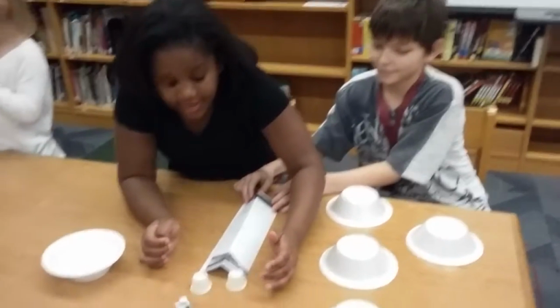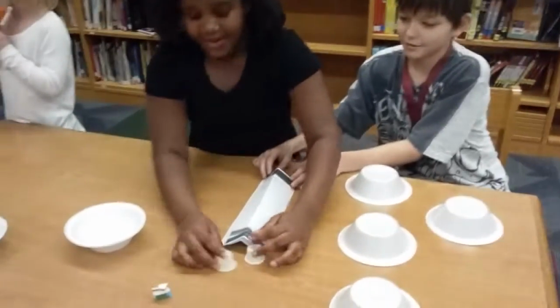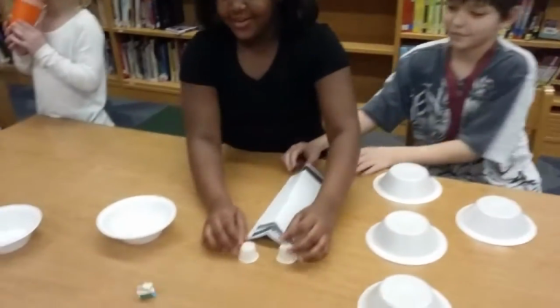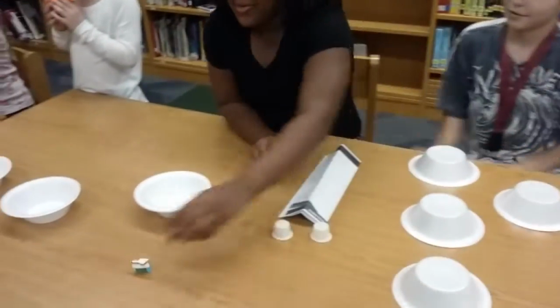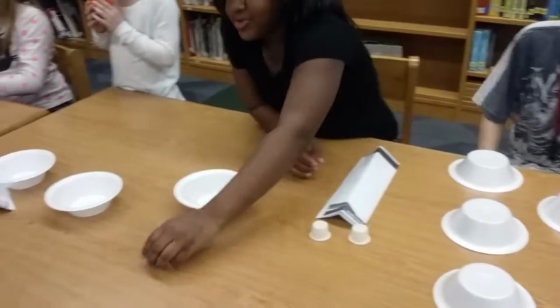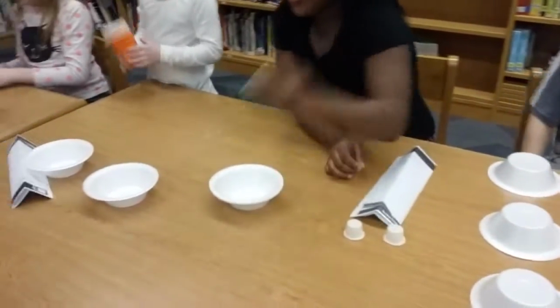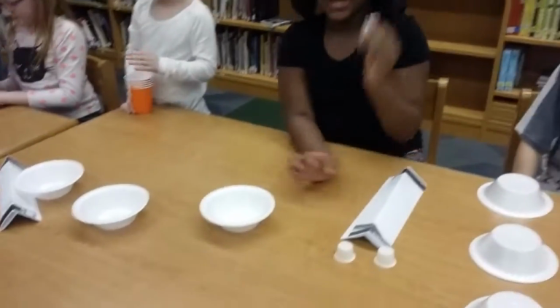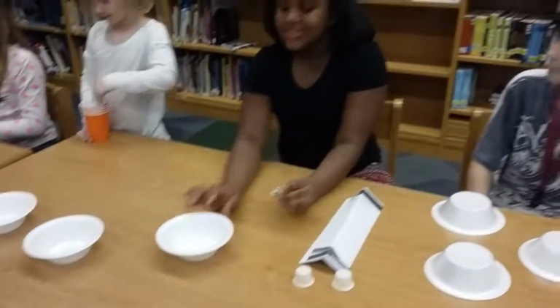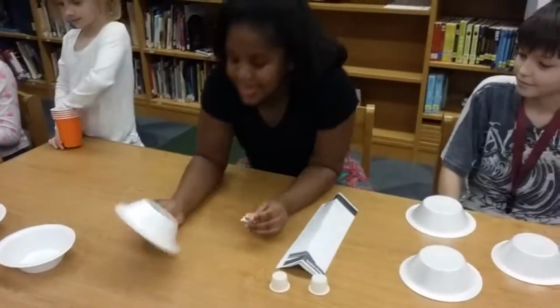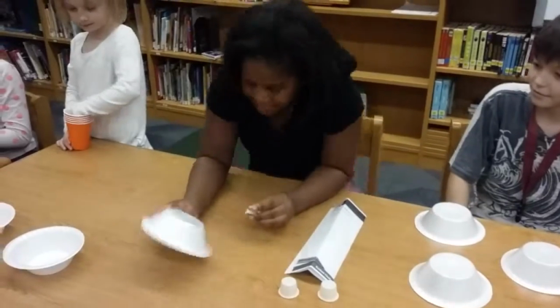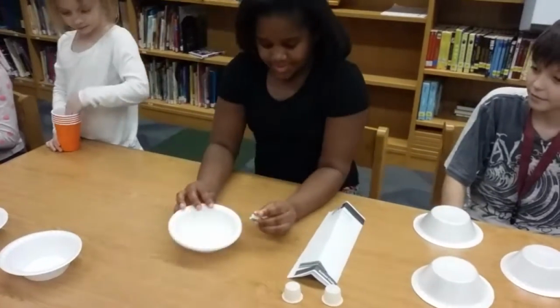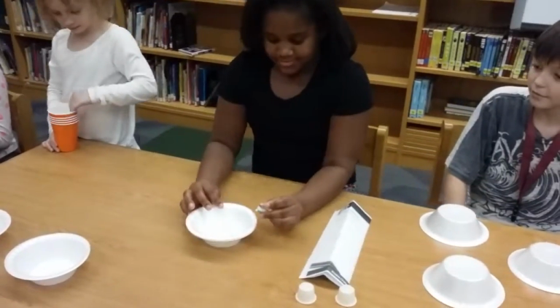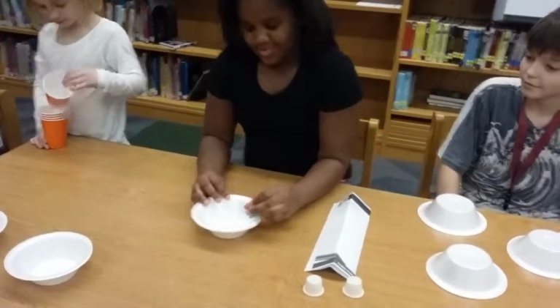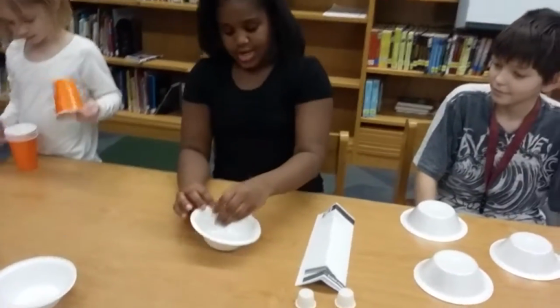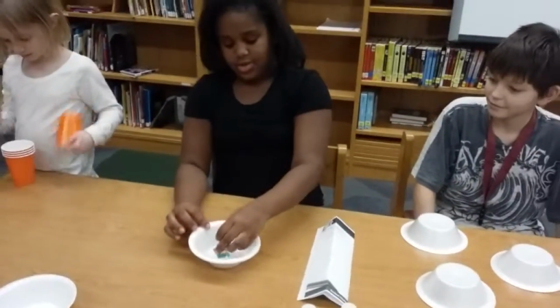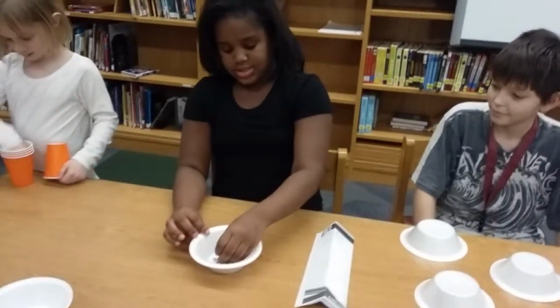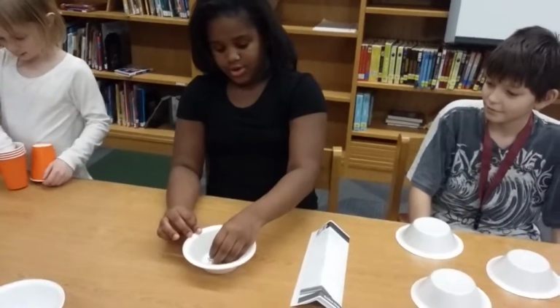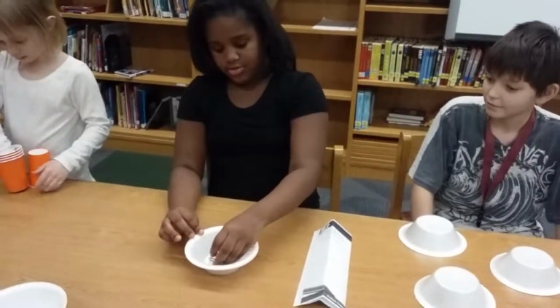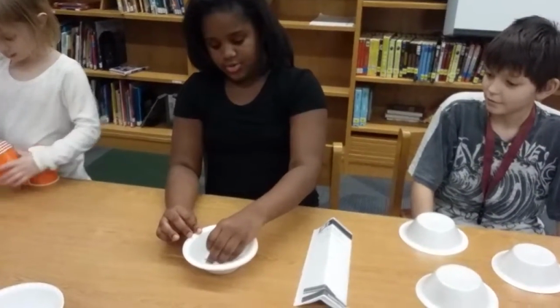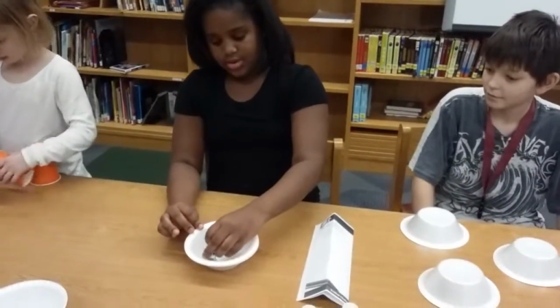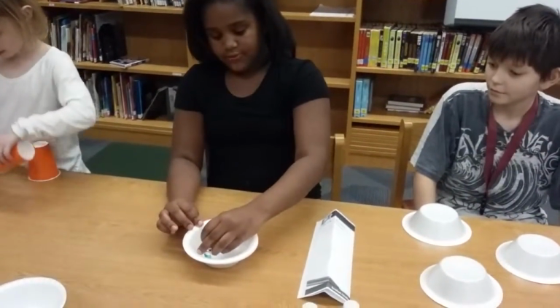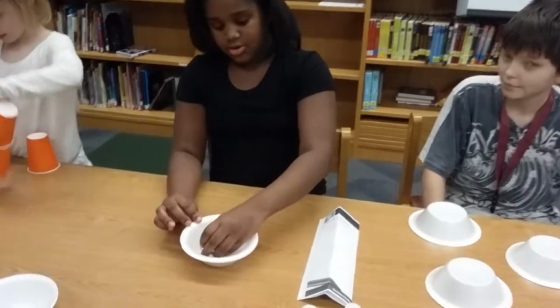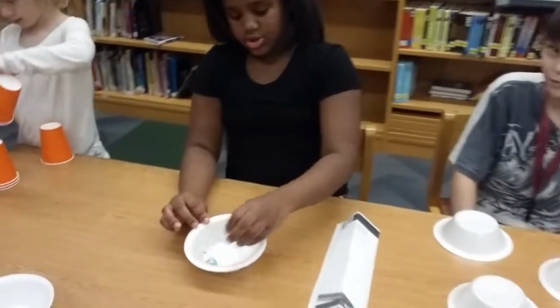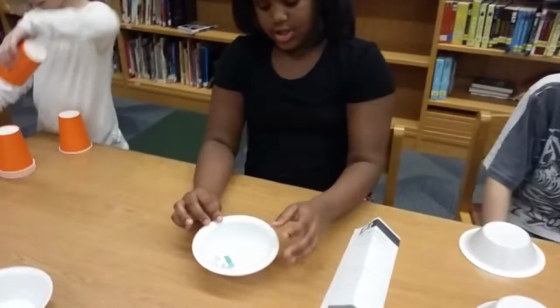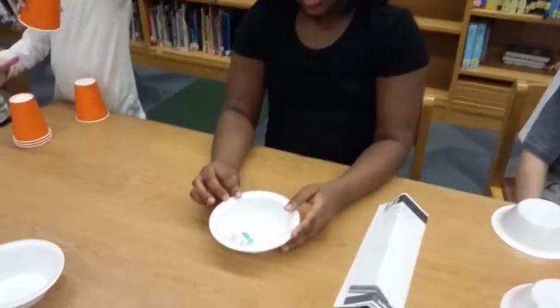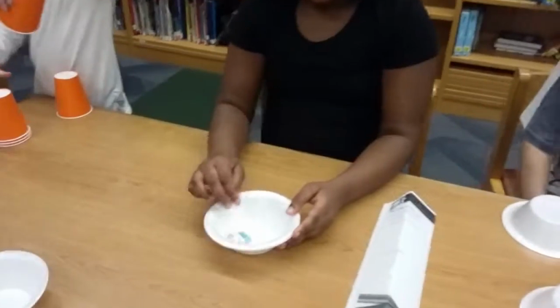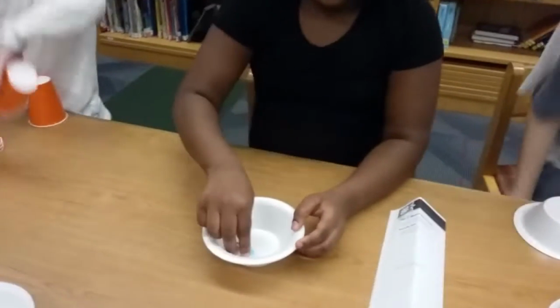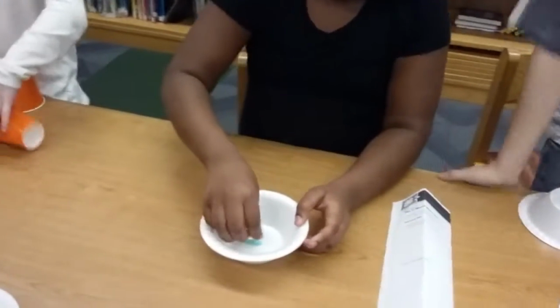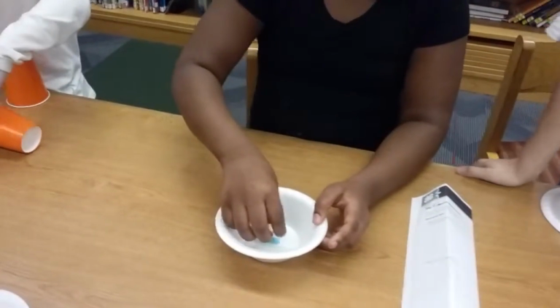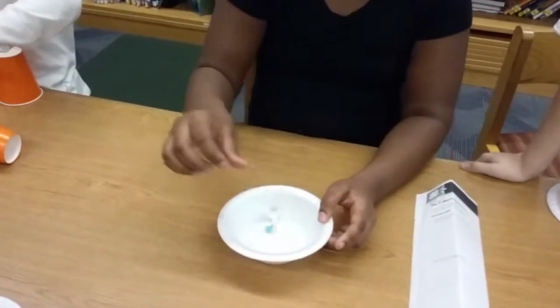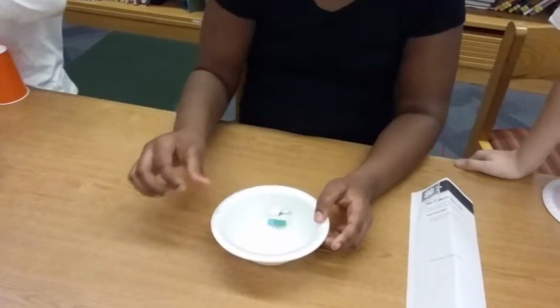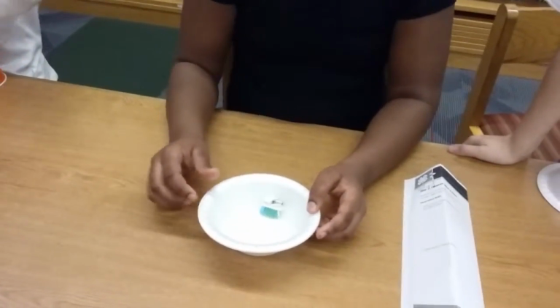Oh, it went through pretty nicely. And we're gonna see if it'll go in a circle, but obviously it won't.